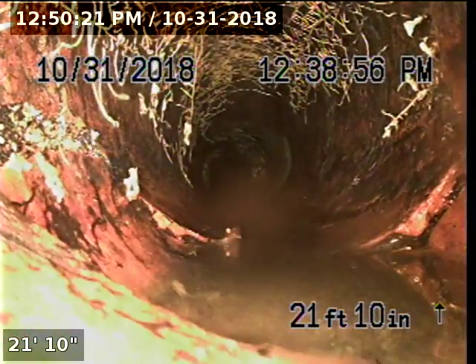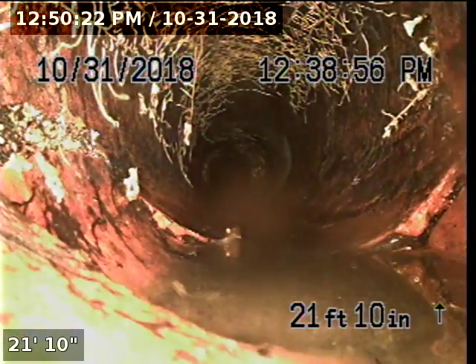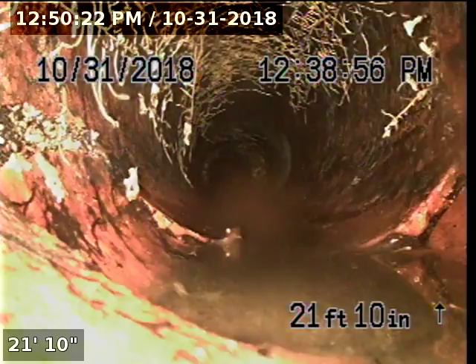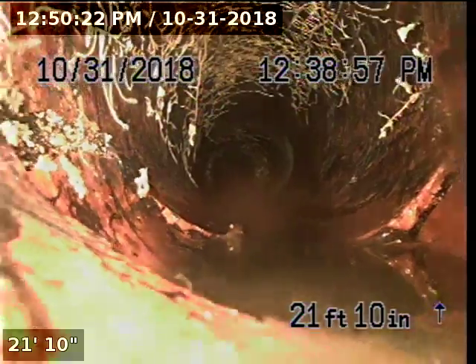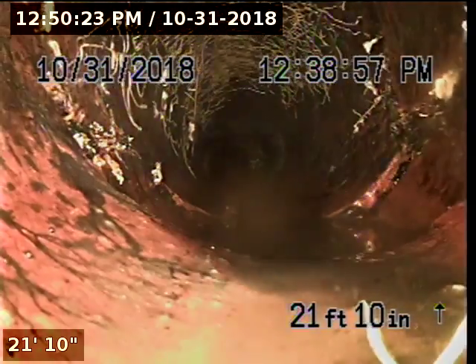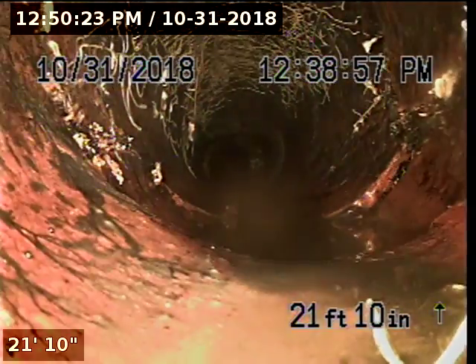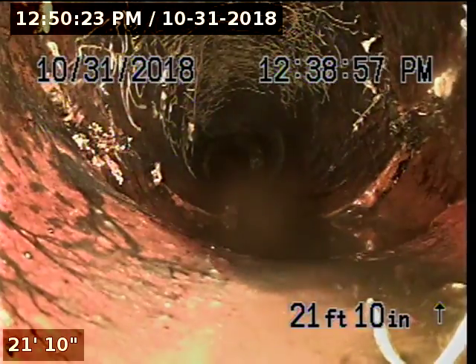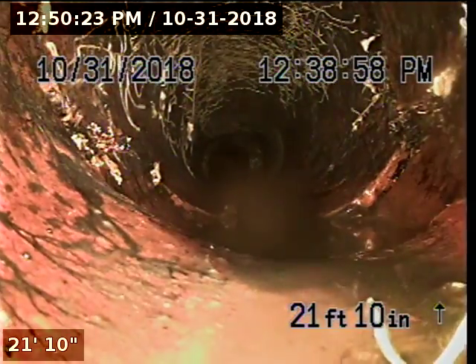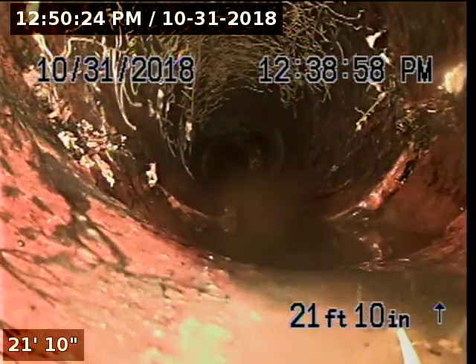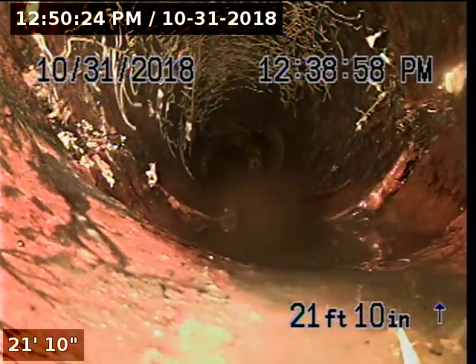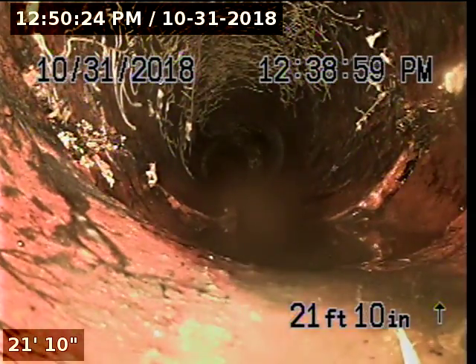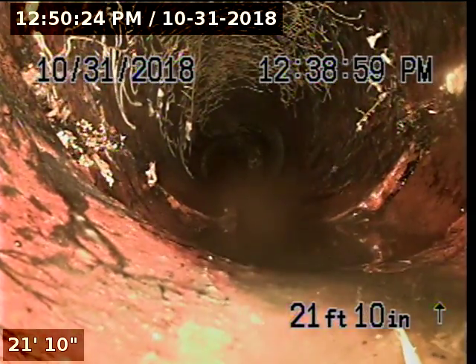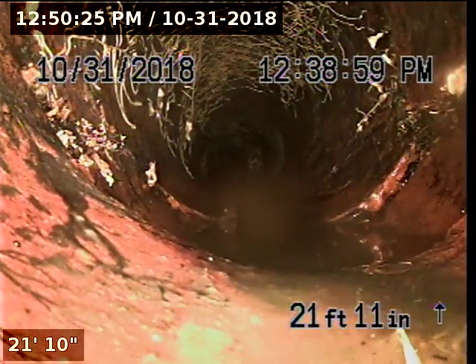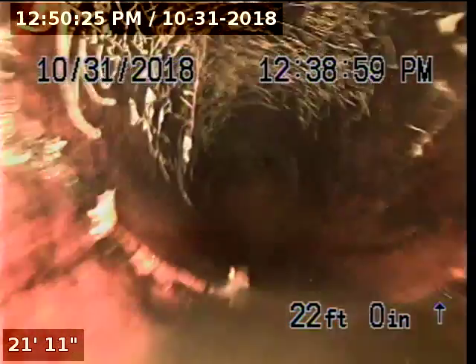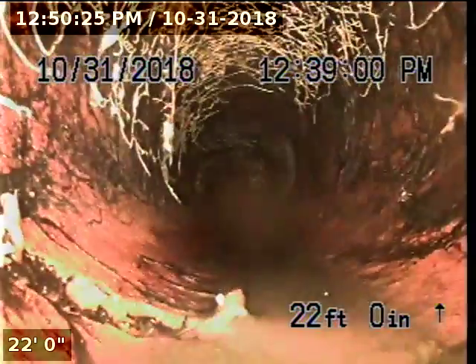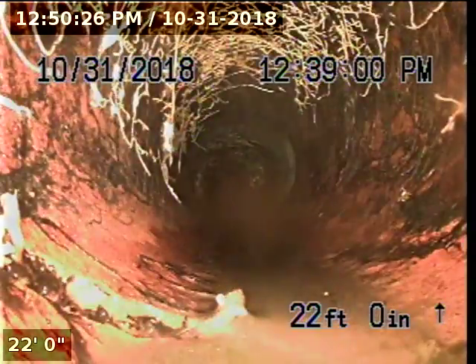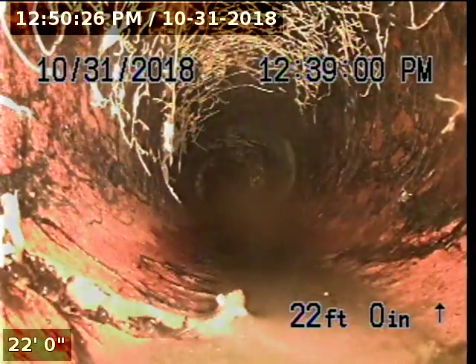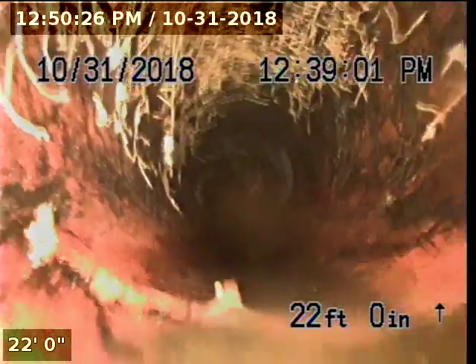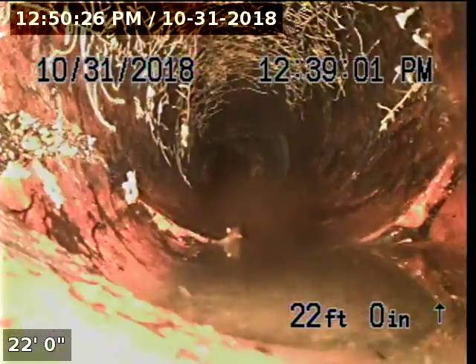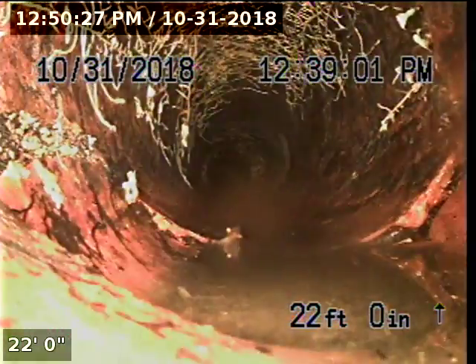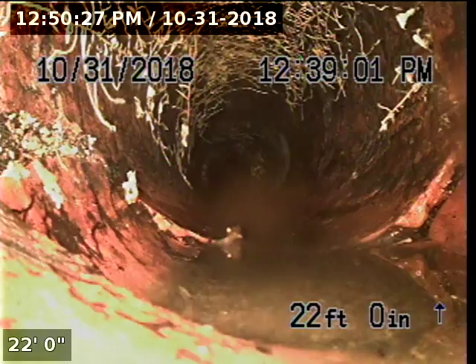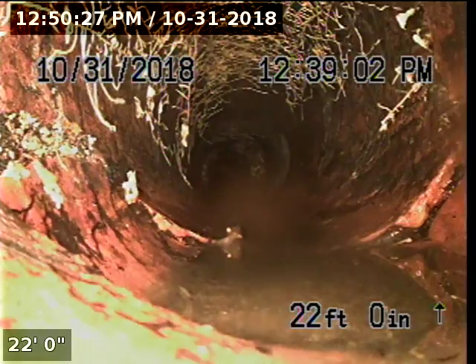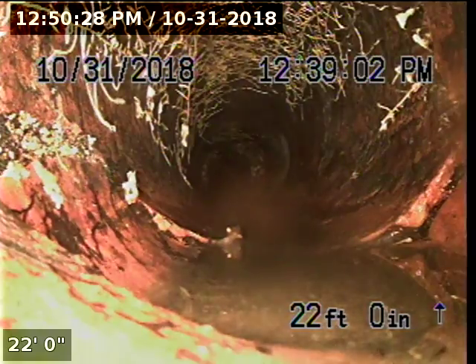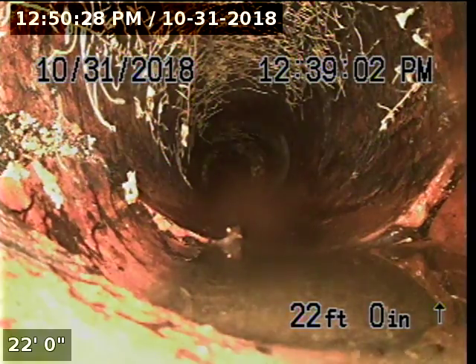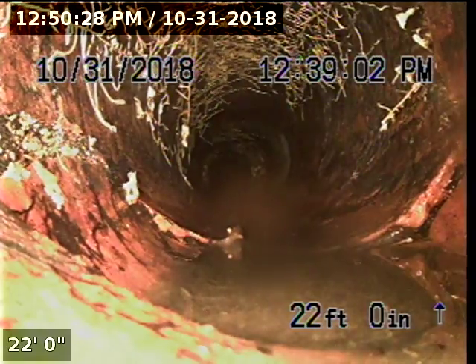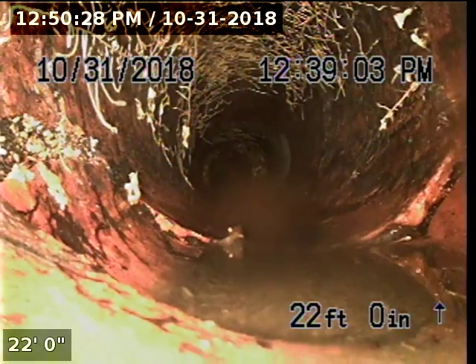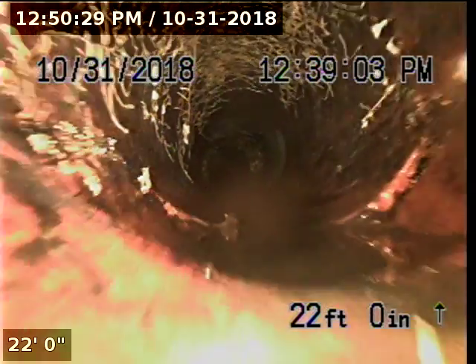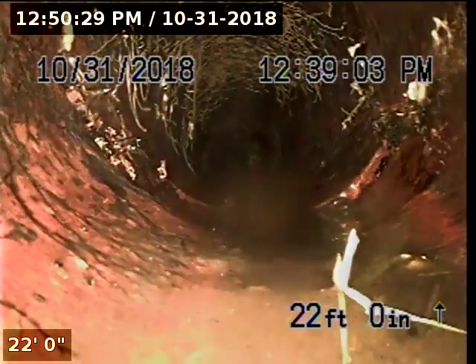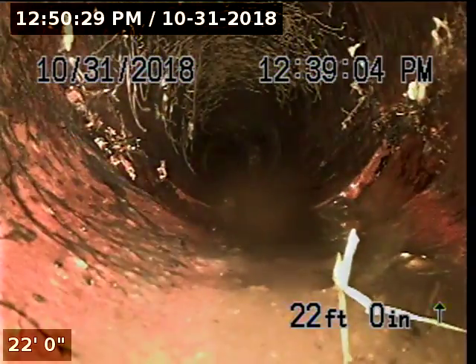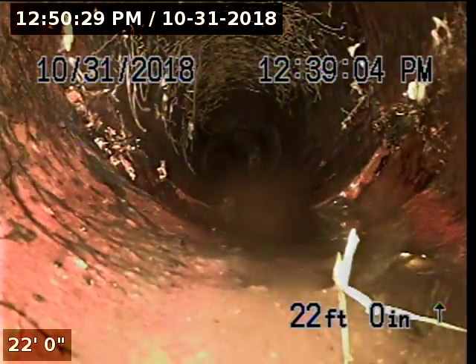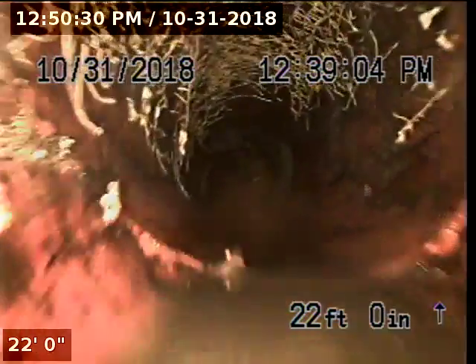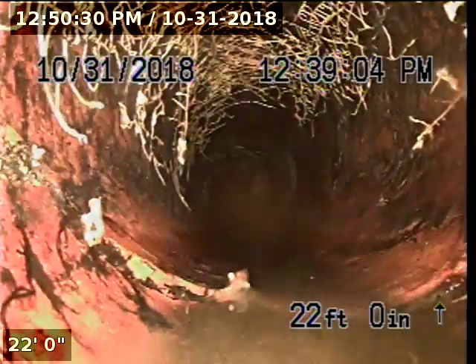Here's another root intrusion at this joint. At twenty-one-foot-ten, we have a section of fractured pipe, along with some spider web roots at the top.